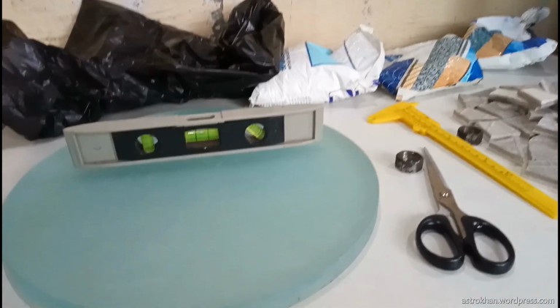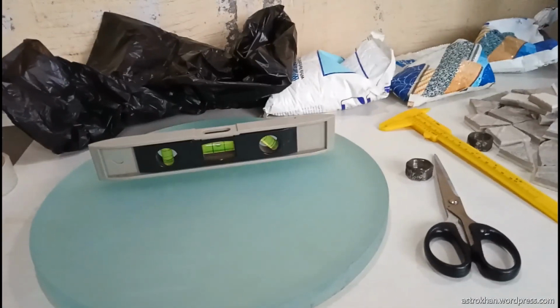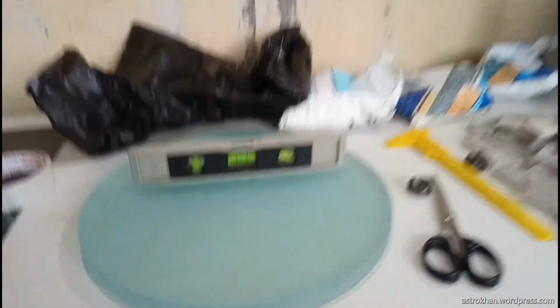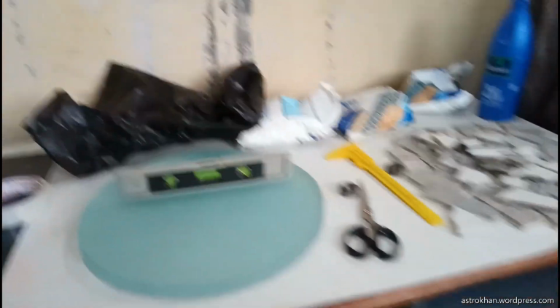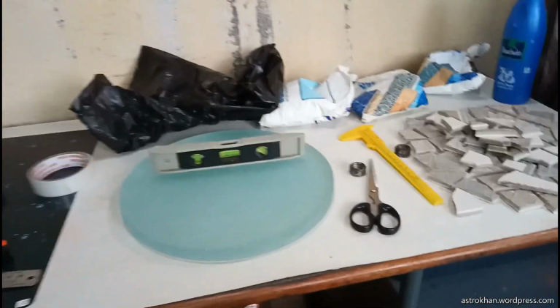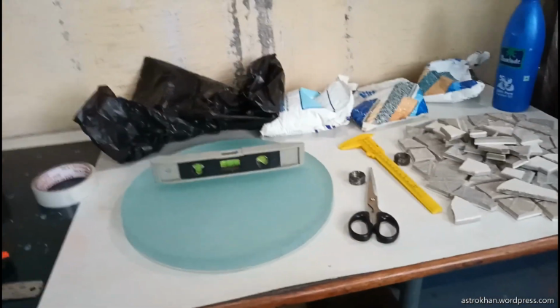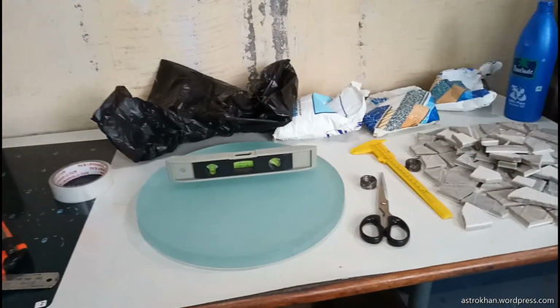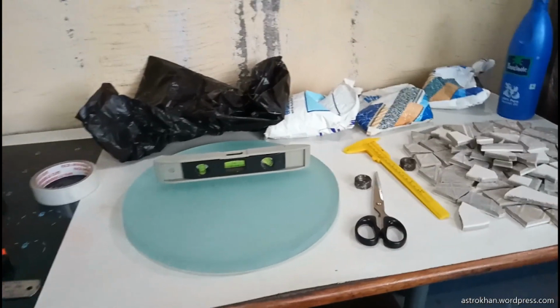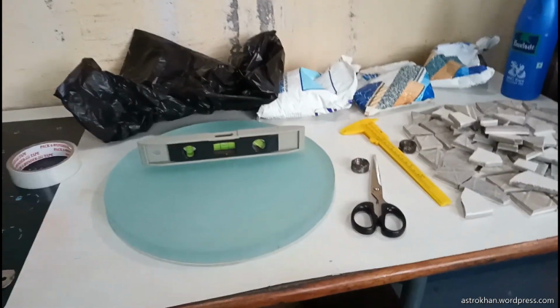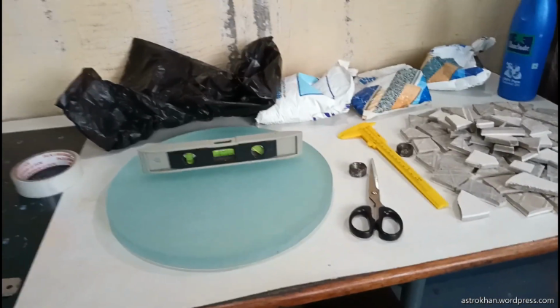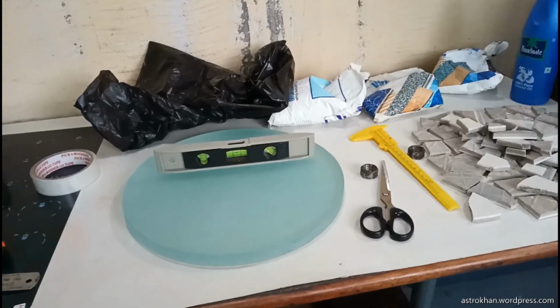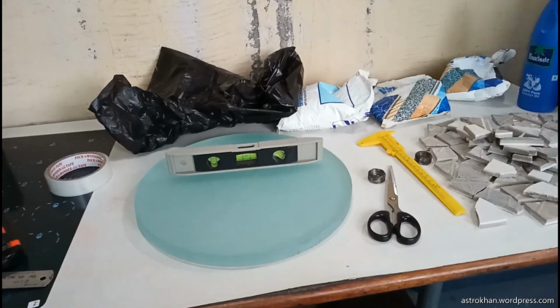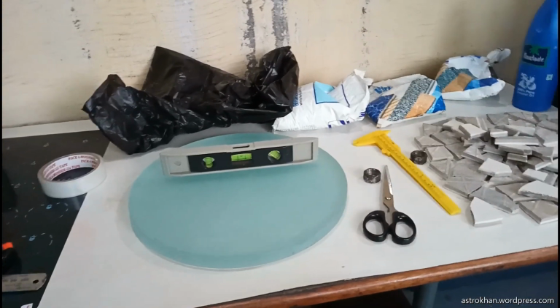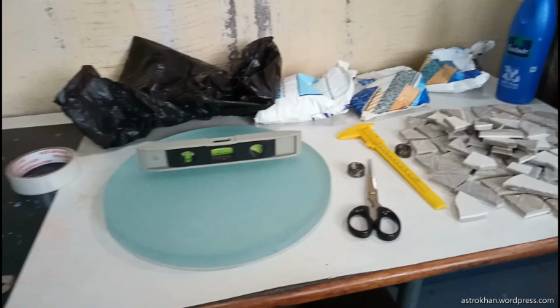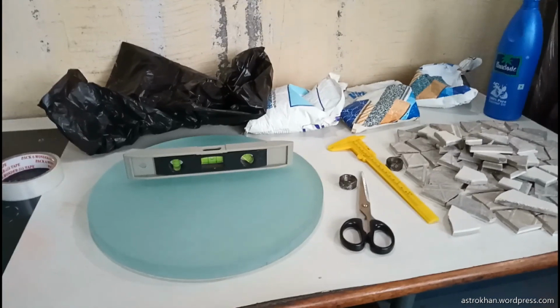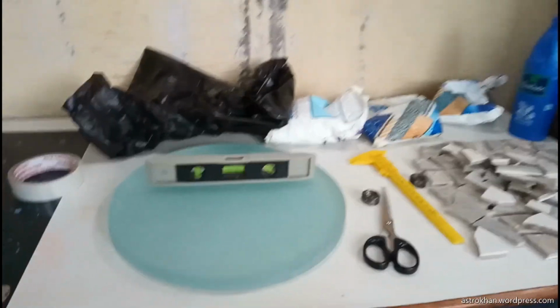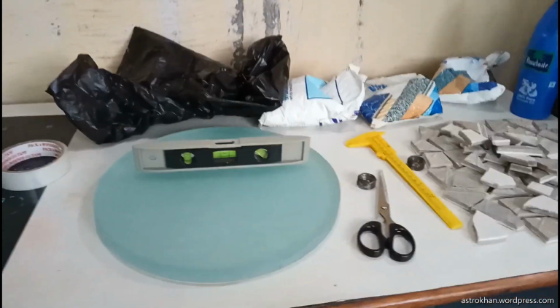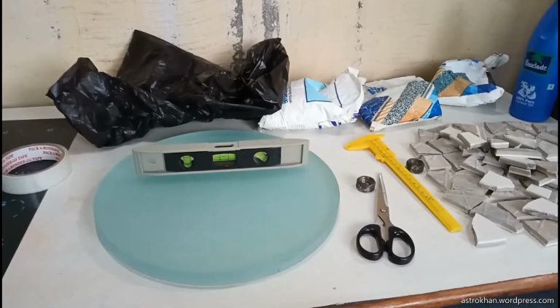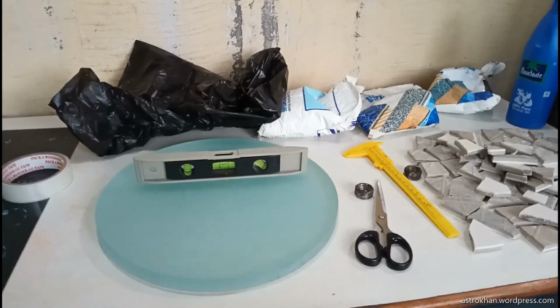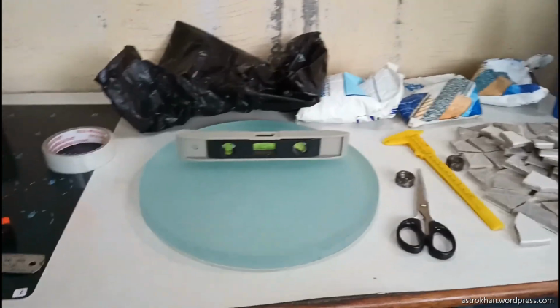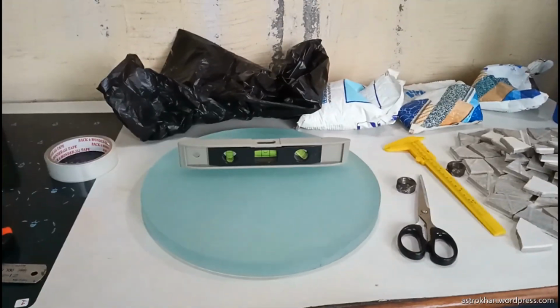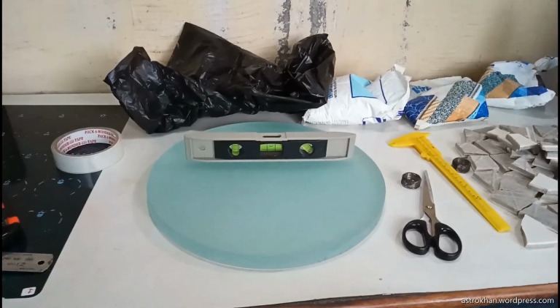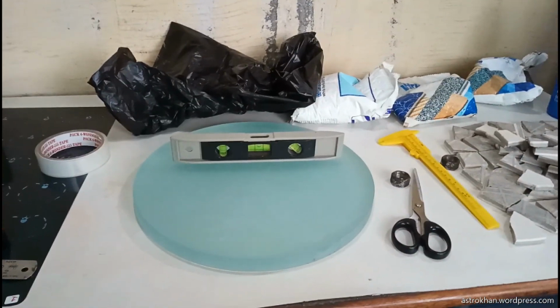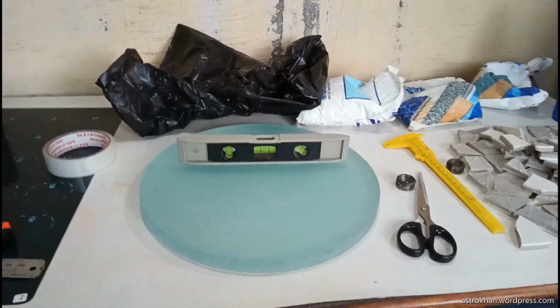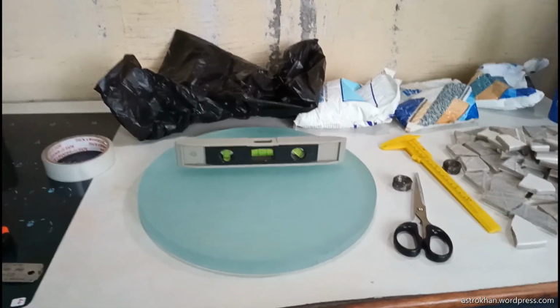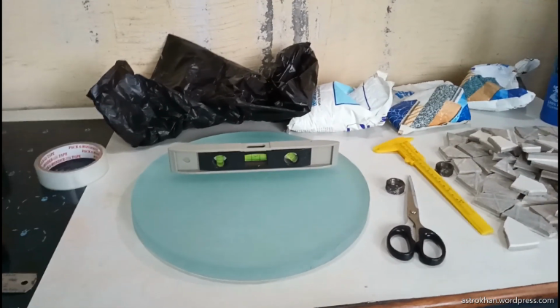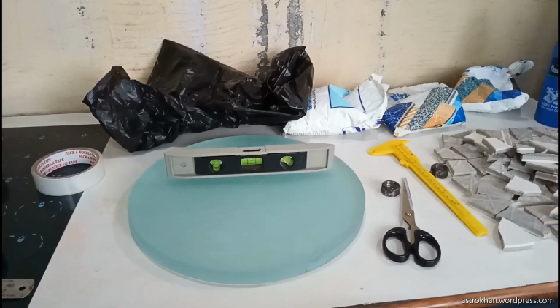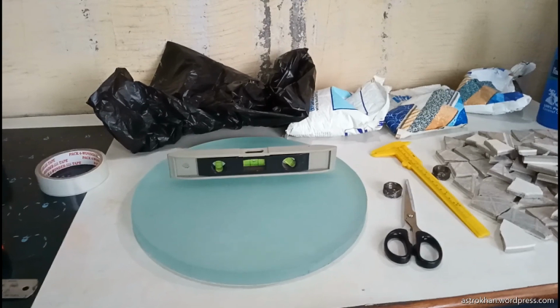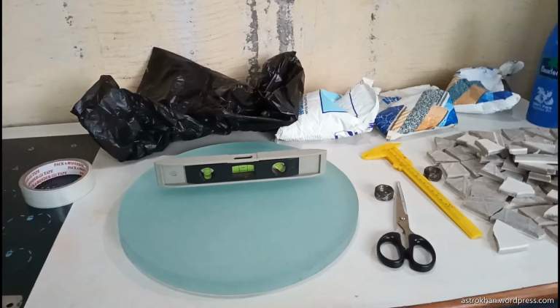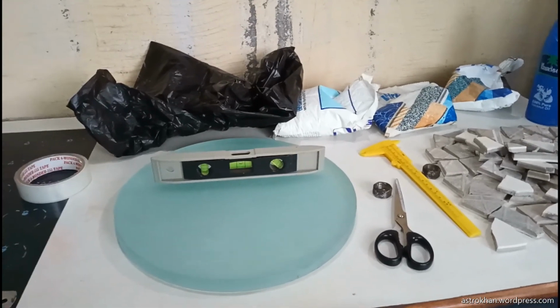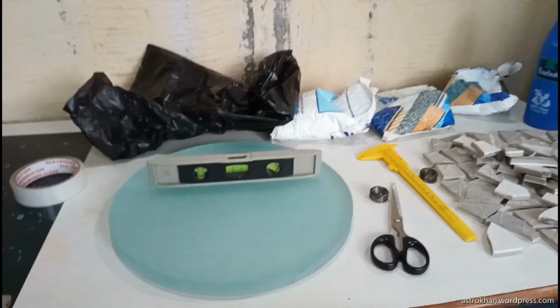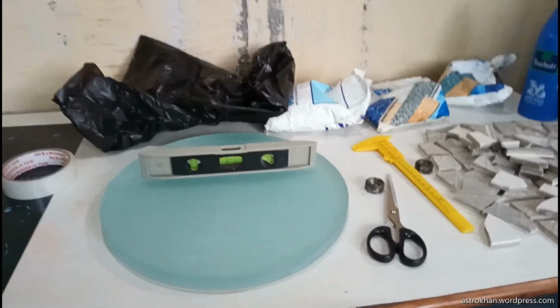Good morning everybody. Today I am going to make a tile tool for my 12-inch mirror, which I am going to work on very soon. You can see what items I have arranged to make the tile tool.